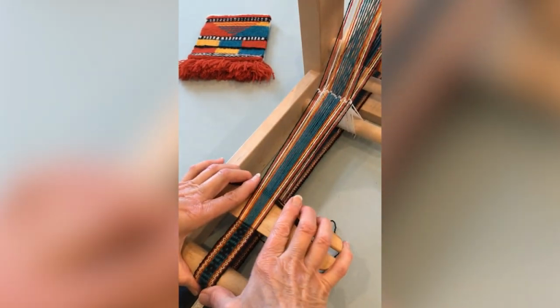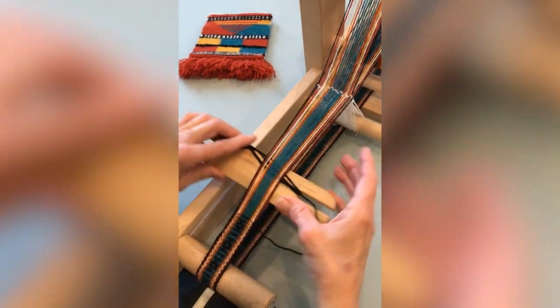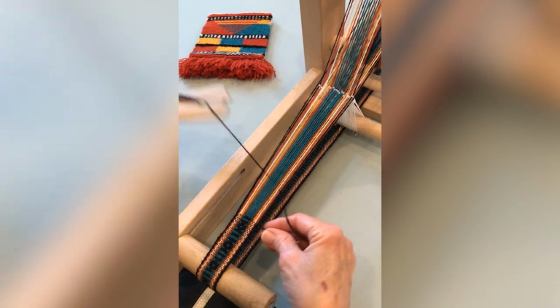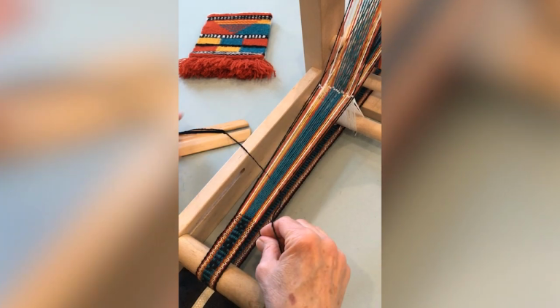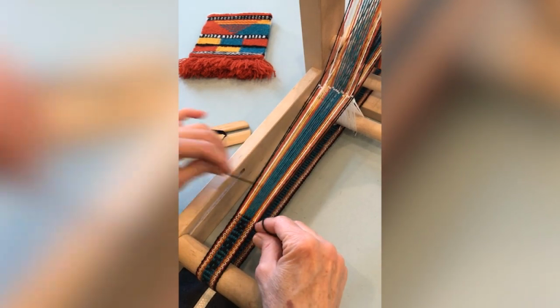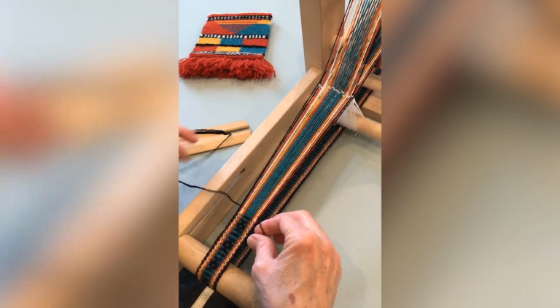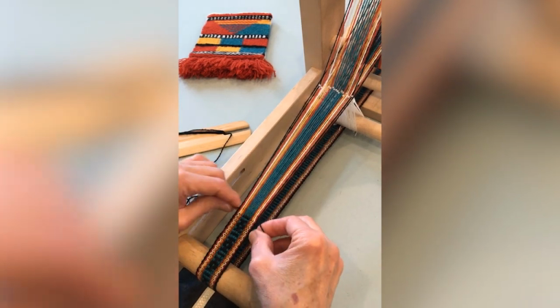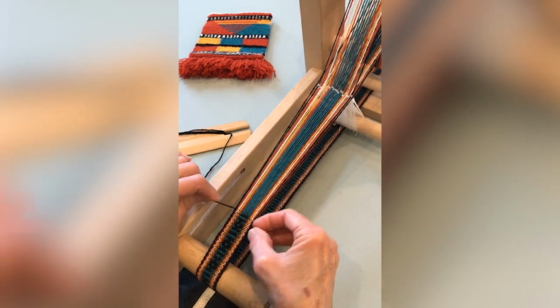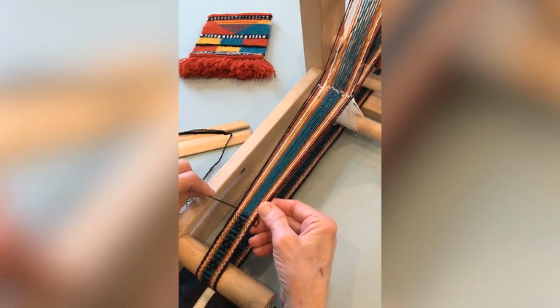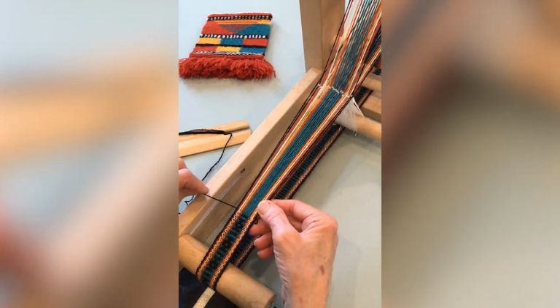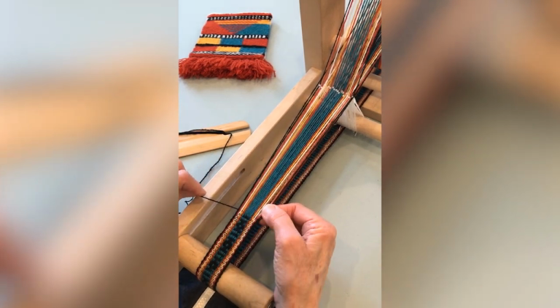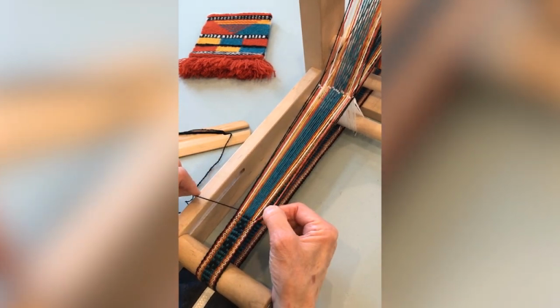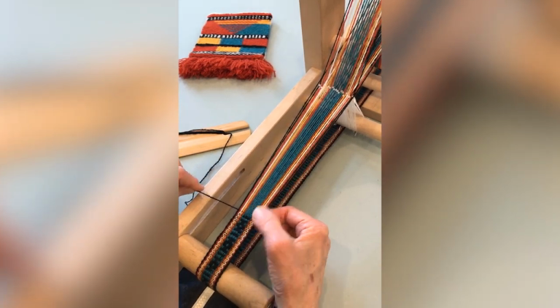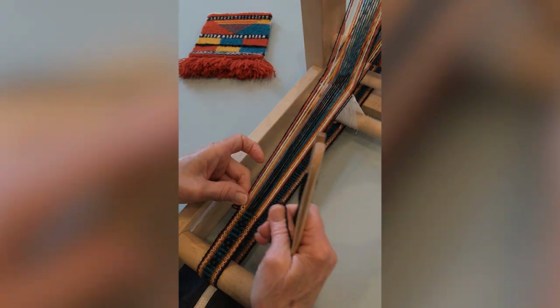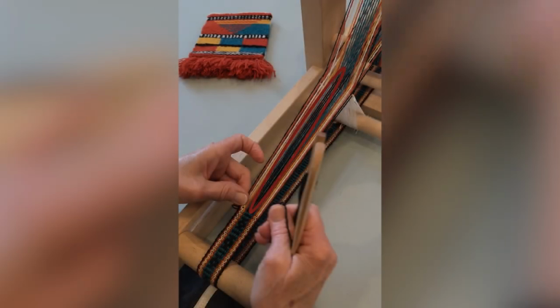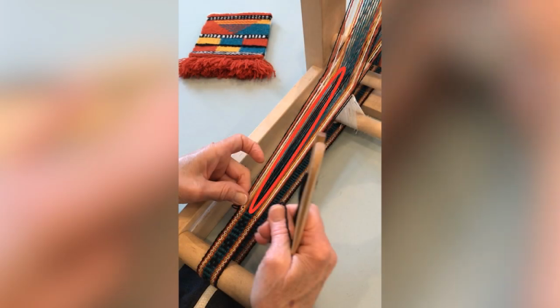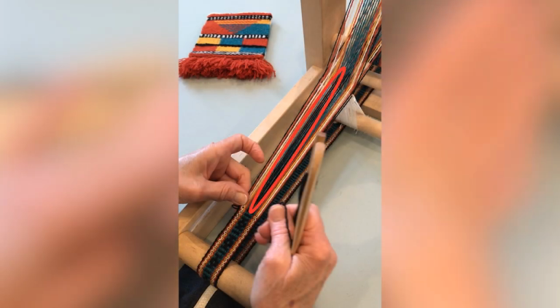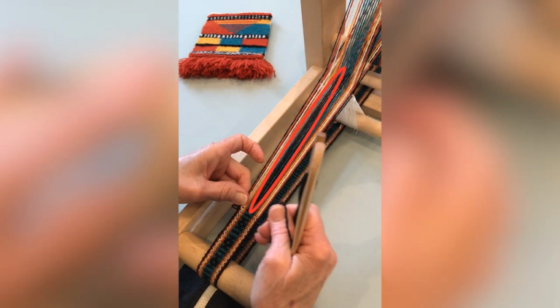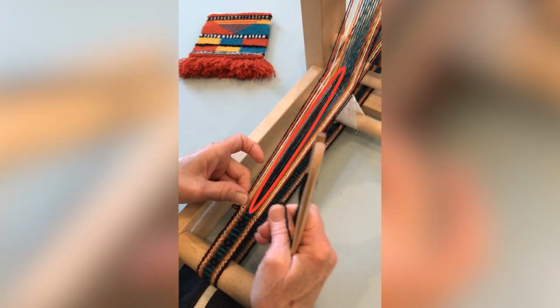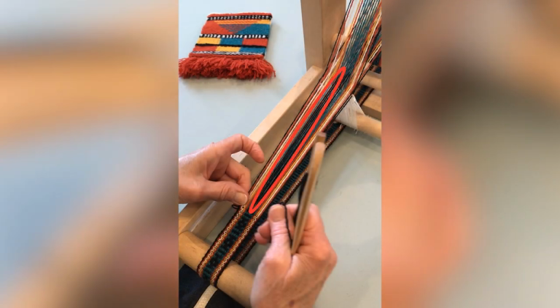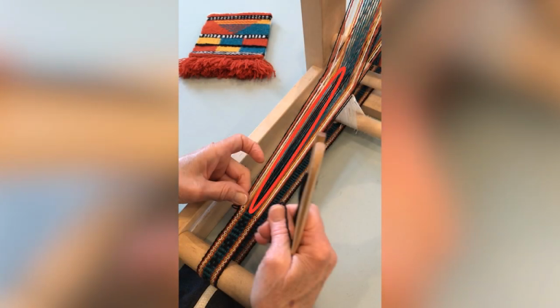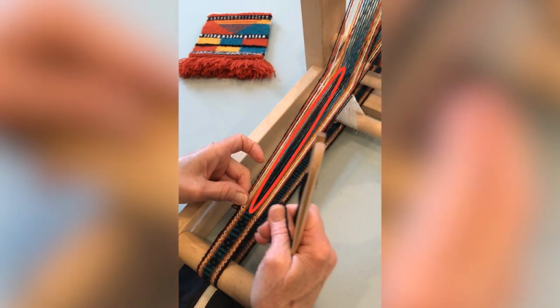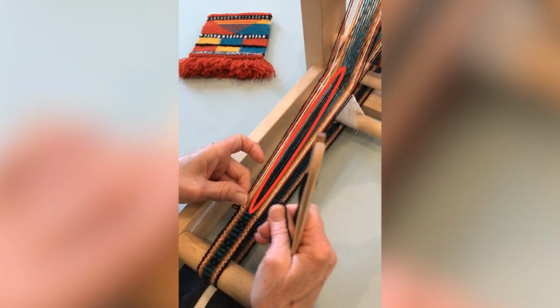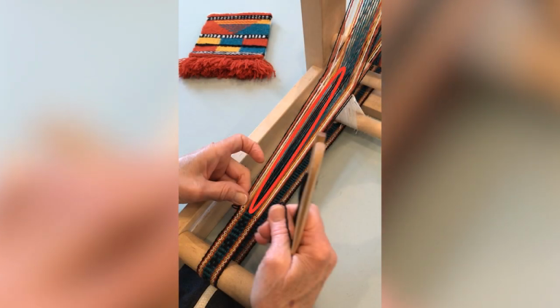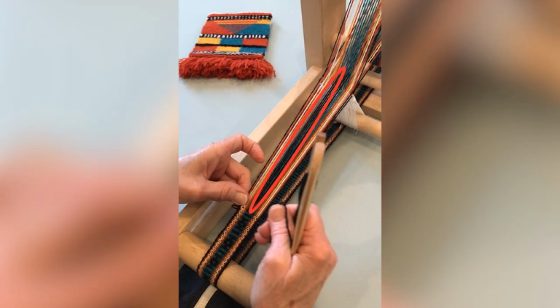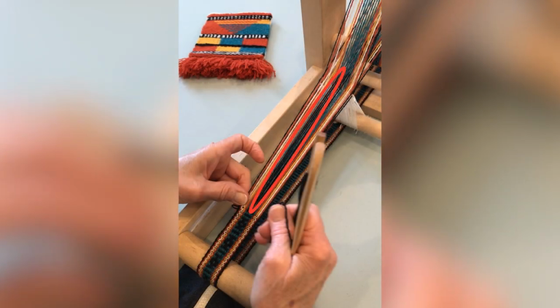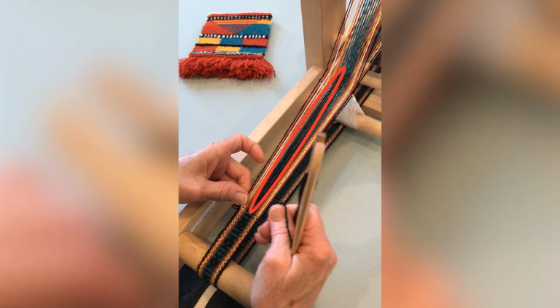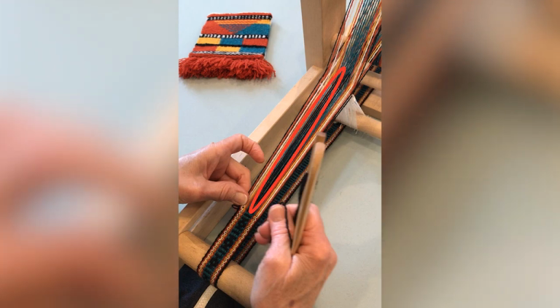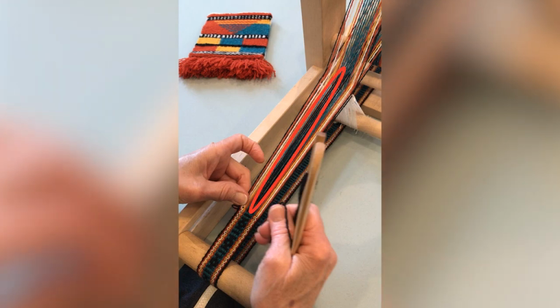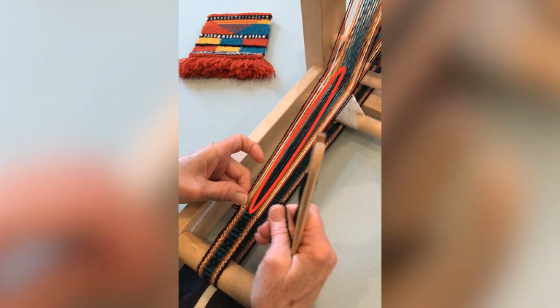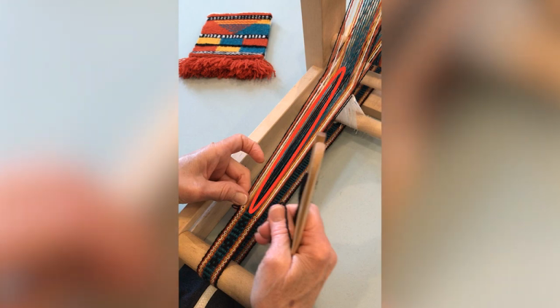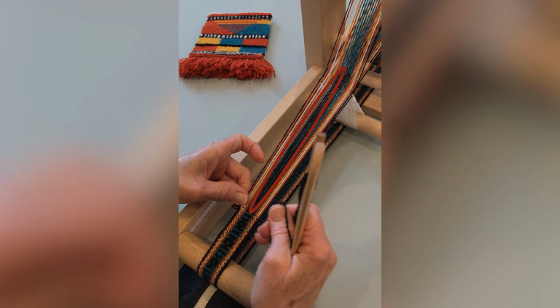To weave a pickup pattern, you simply pick up some open threads and keep weaving. For this pattern, we'll work with six black threads in the middle of the band. We'll pick up the two in the center or the two on each side of them.